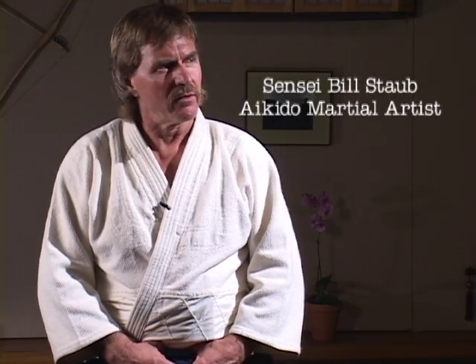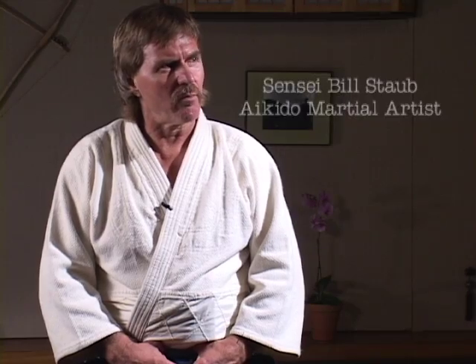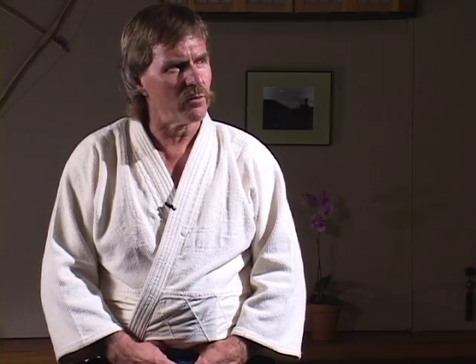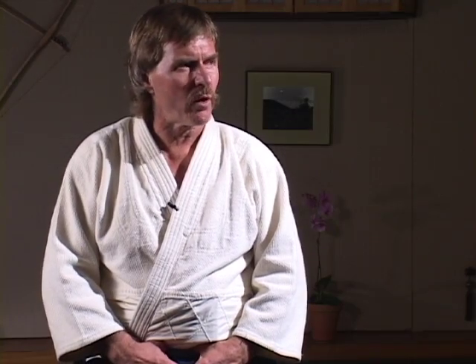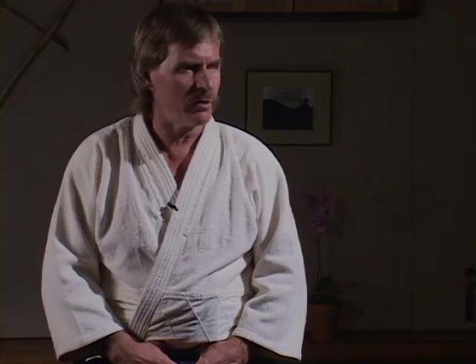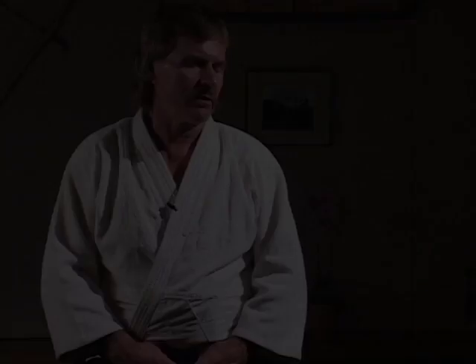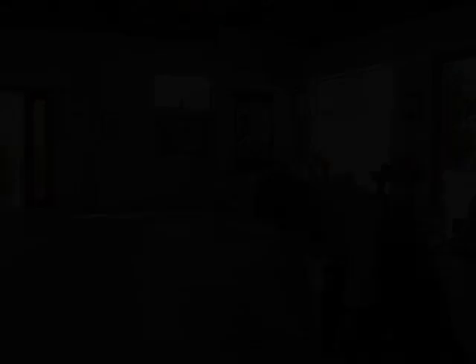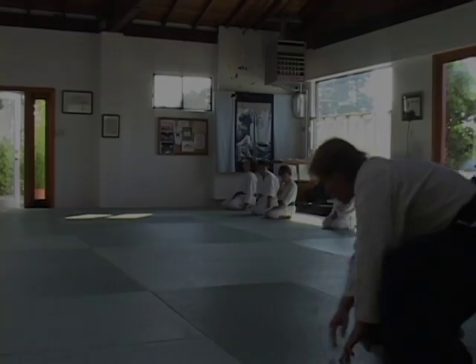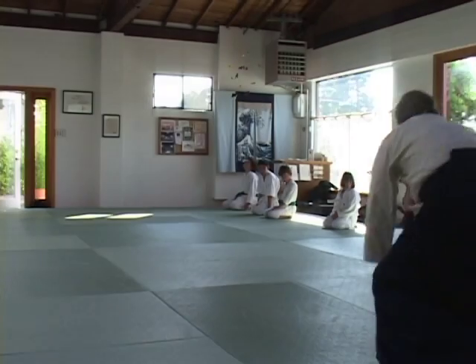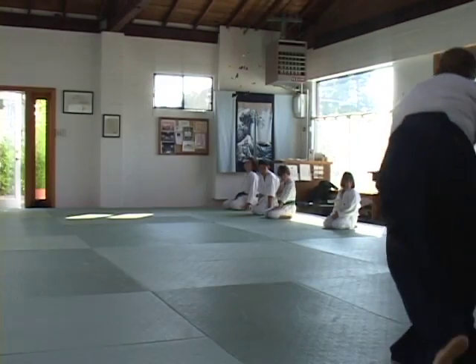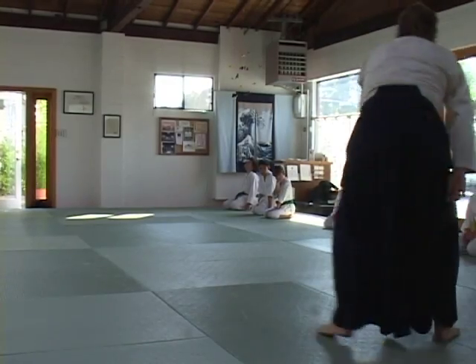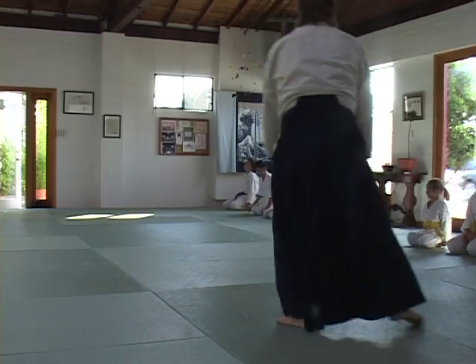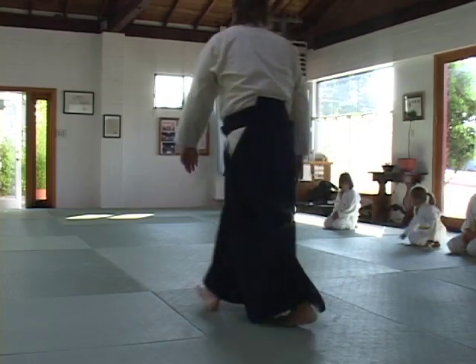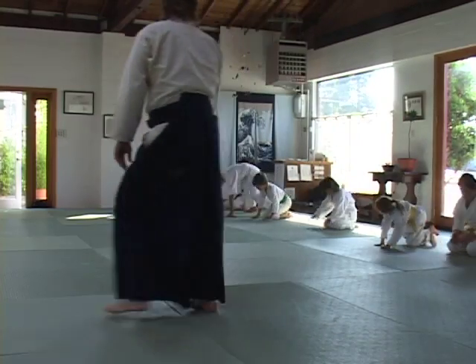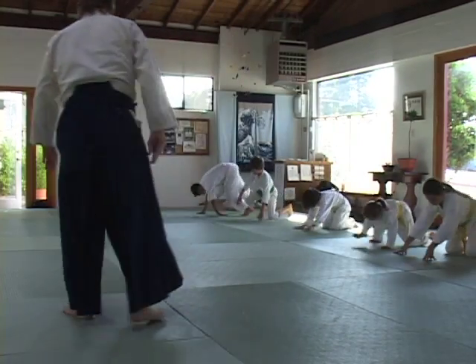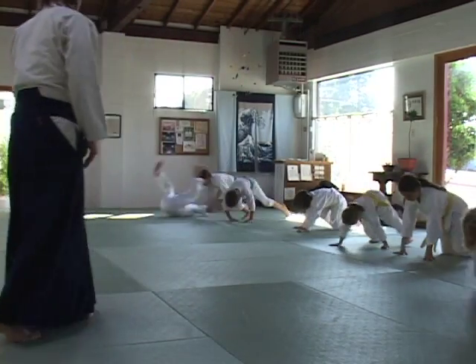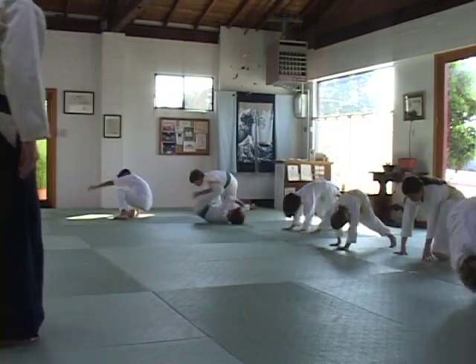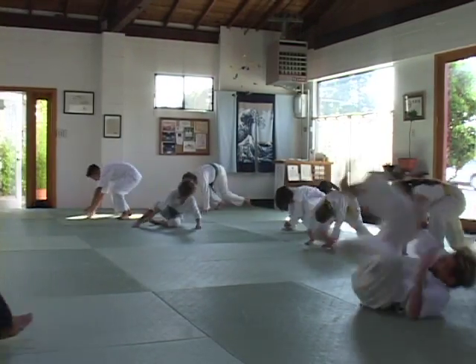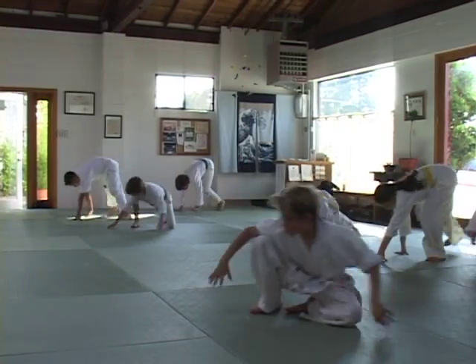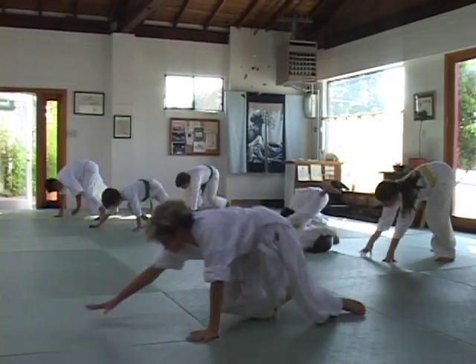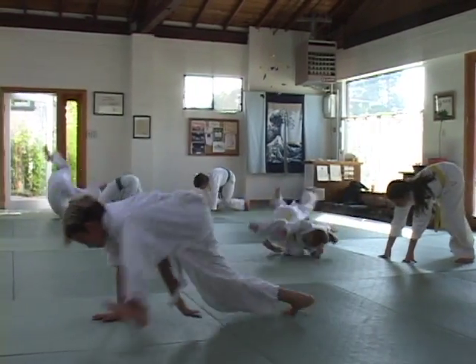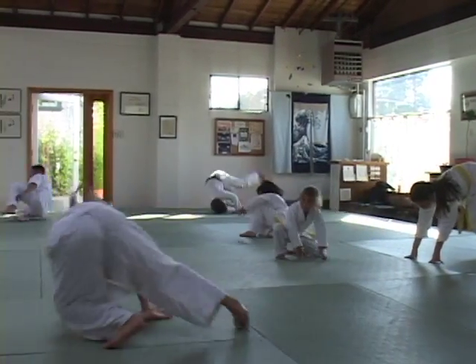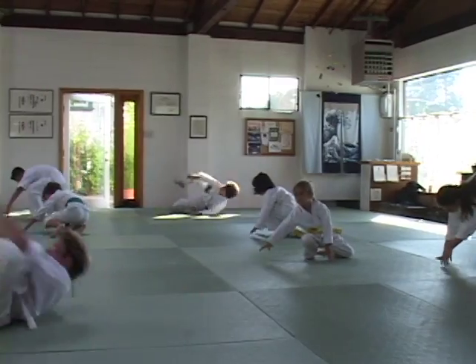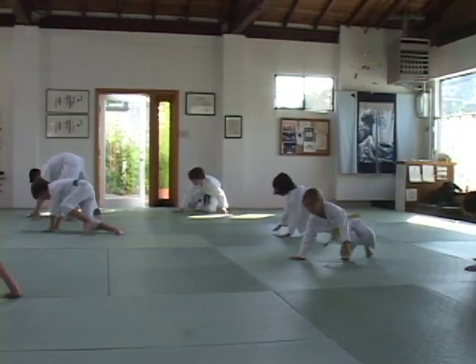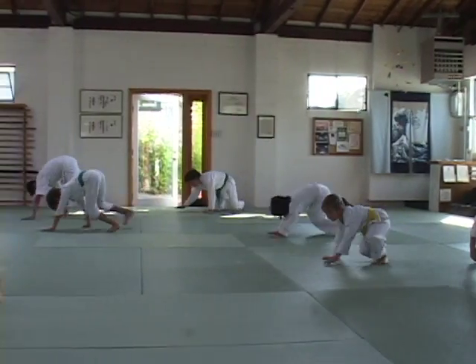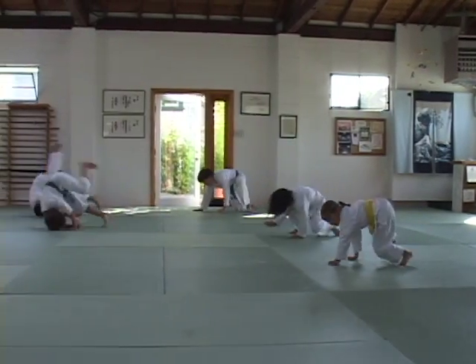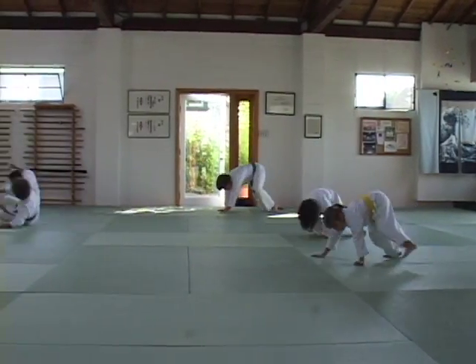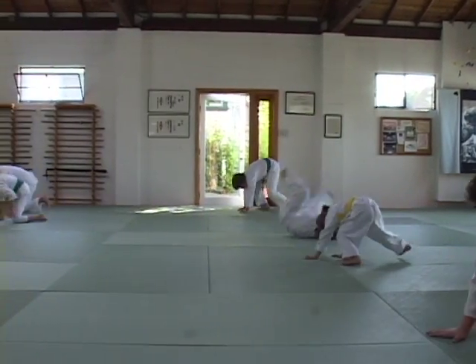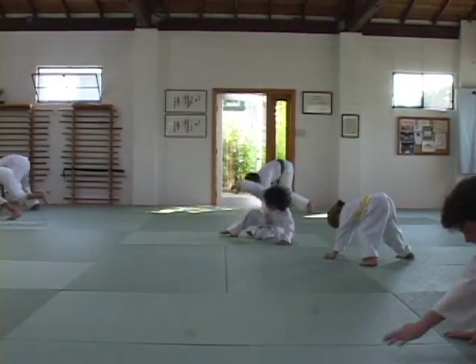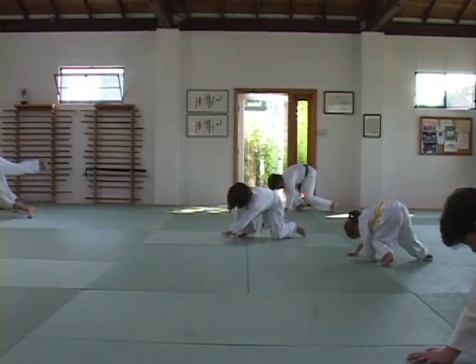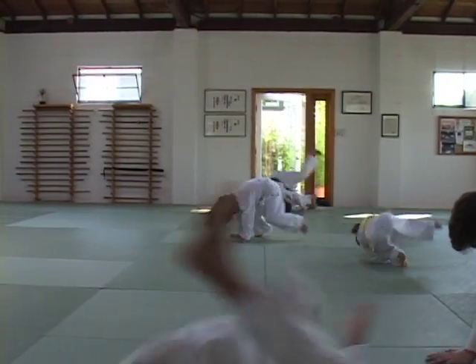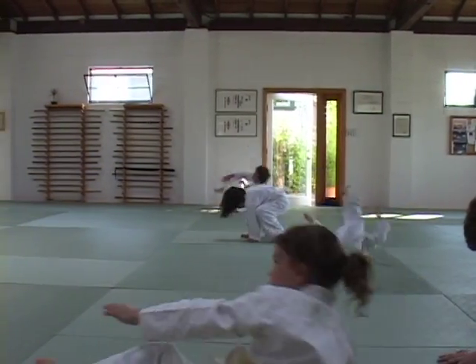The whole body is moving as one unit. I enjoy teaching children because they have so much pure energy. We focus on a series of basic techniques, coordination and neuromuscular development.